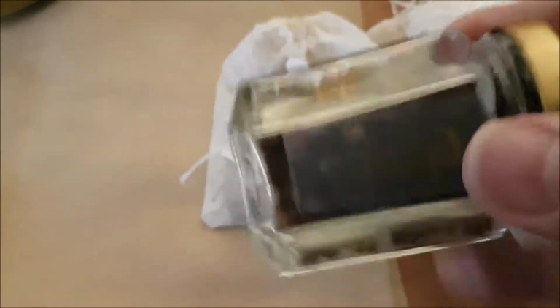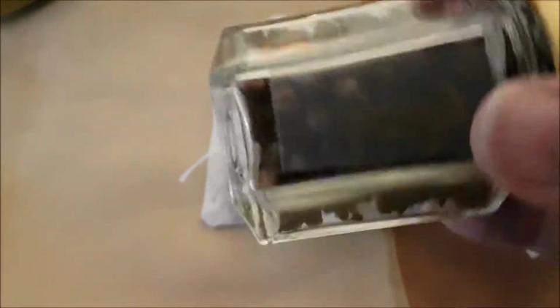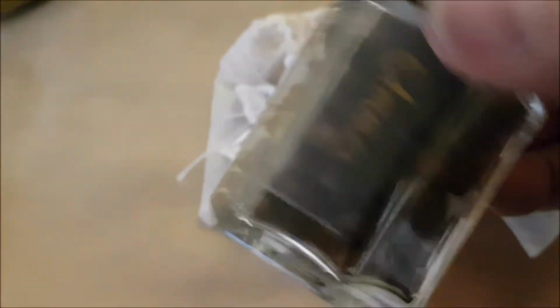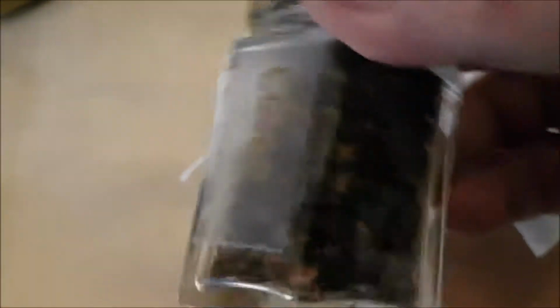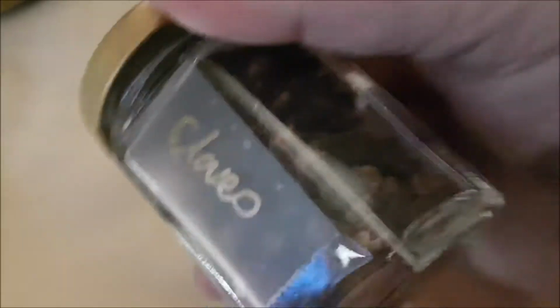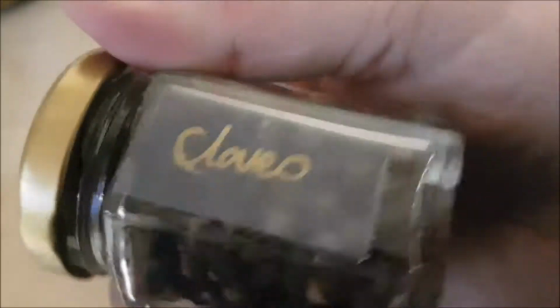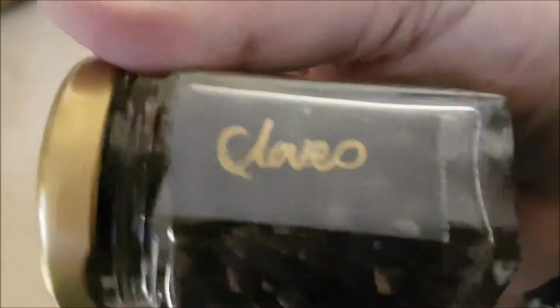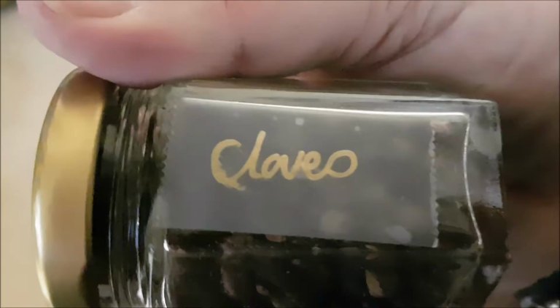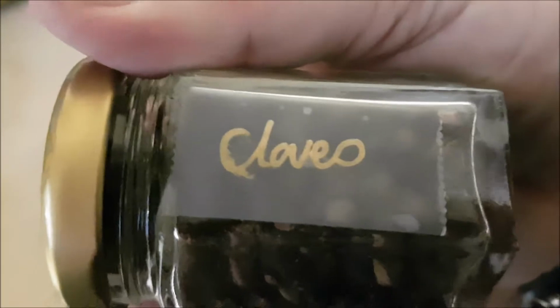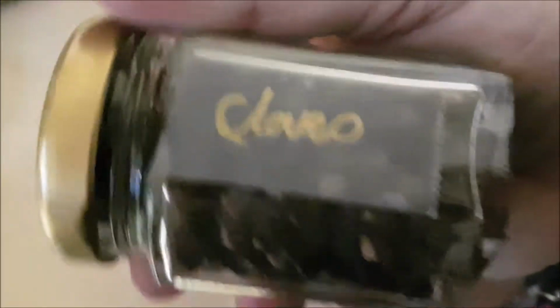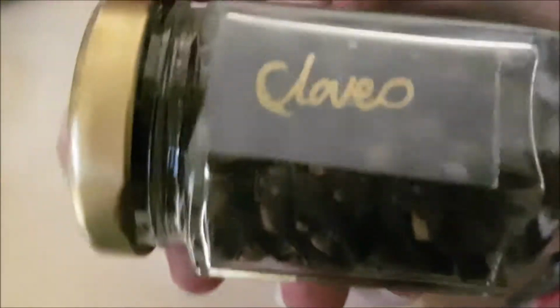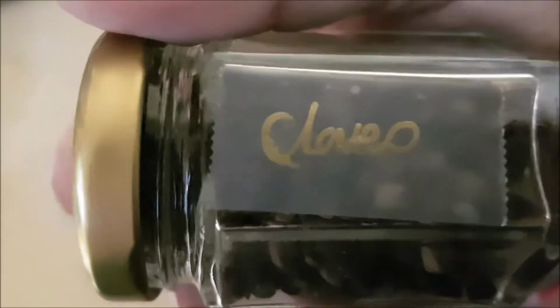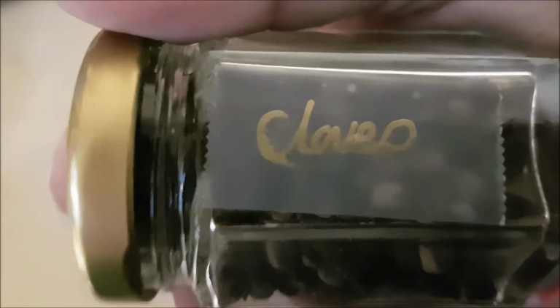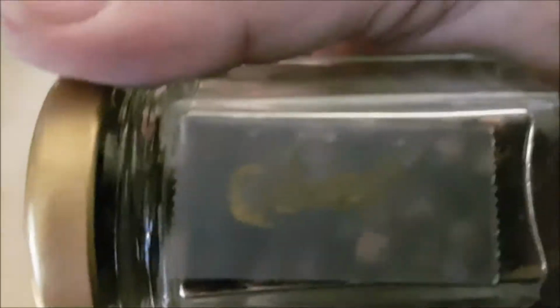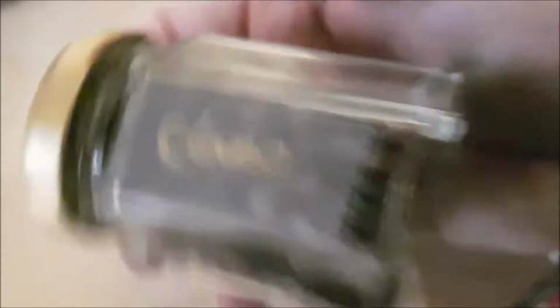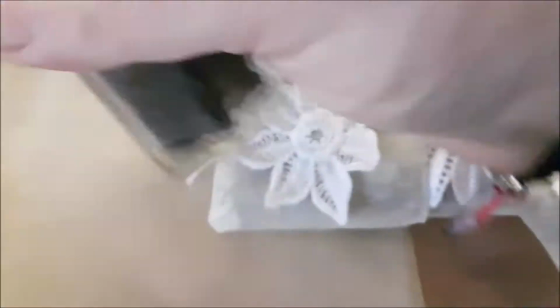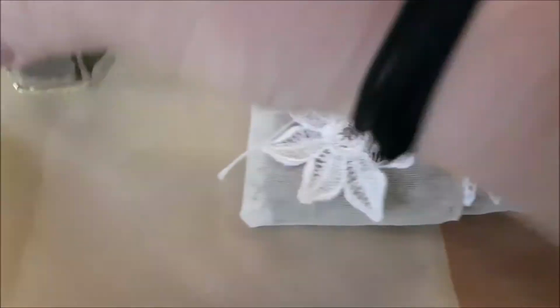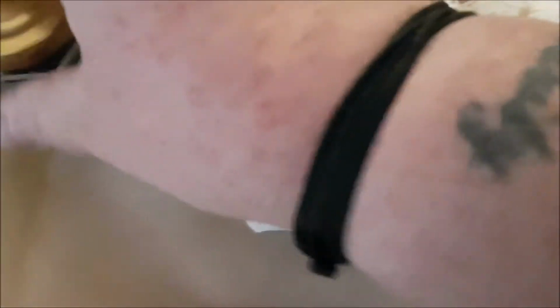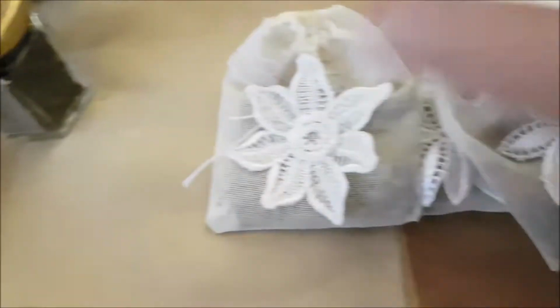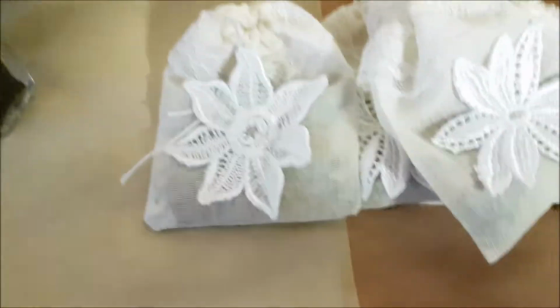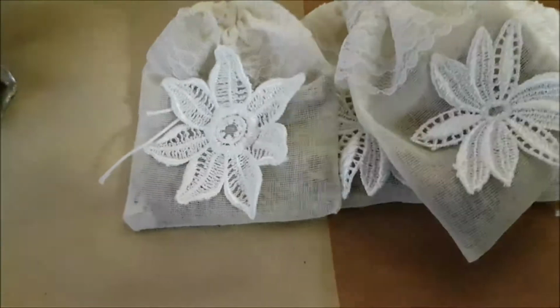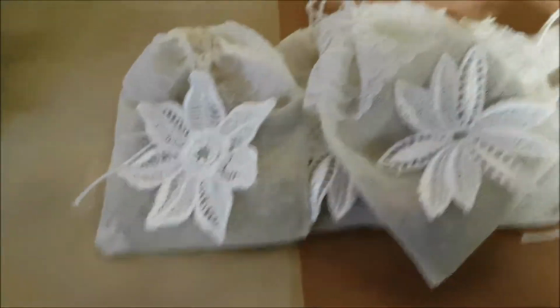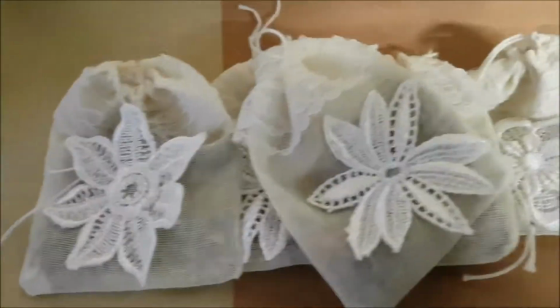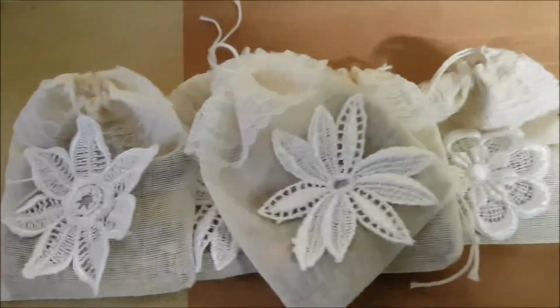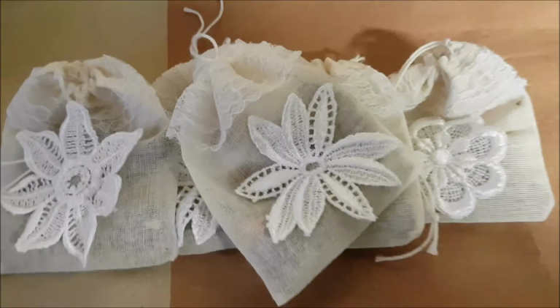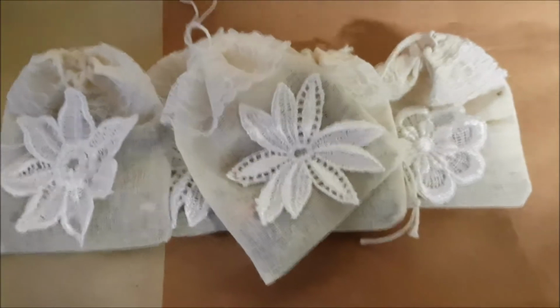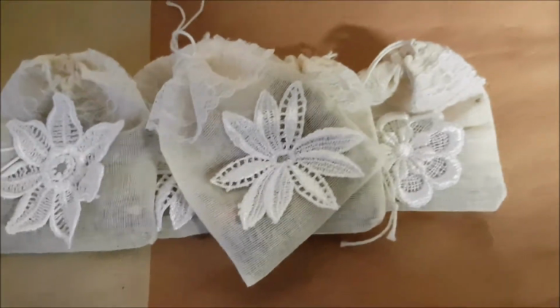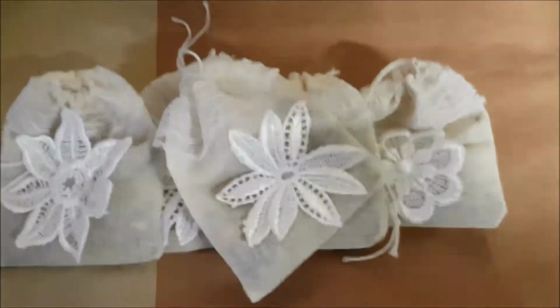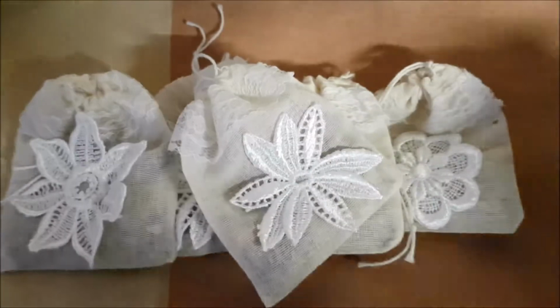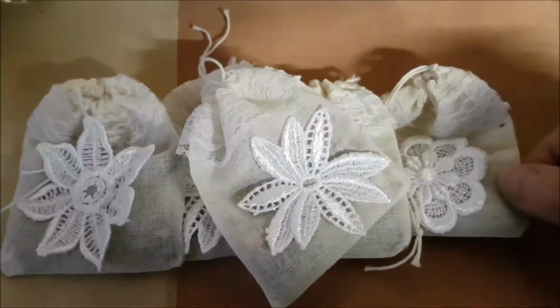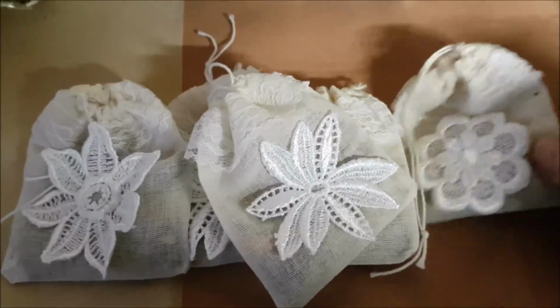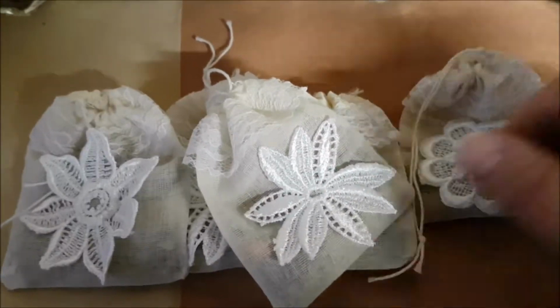And cloves — that's cloves. So there we are. These are going on sale today.